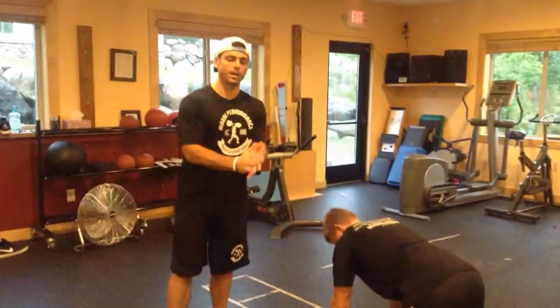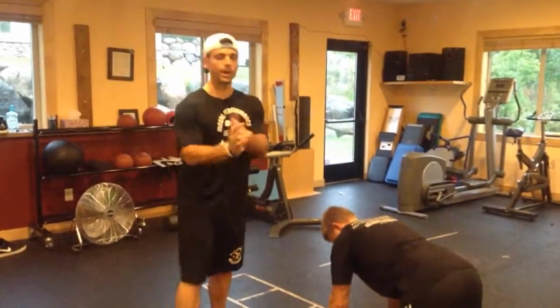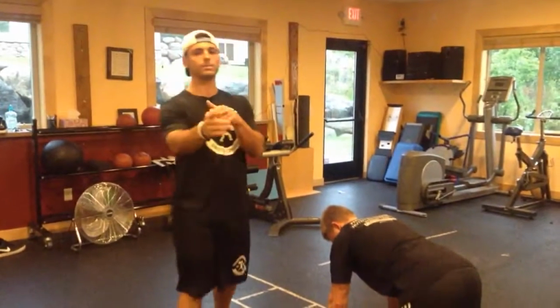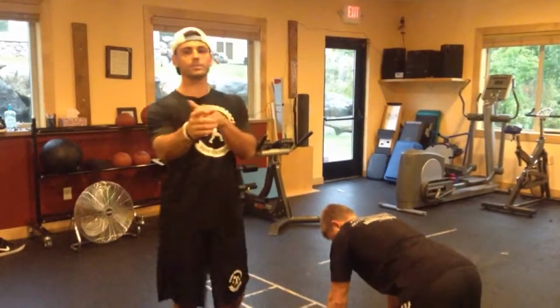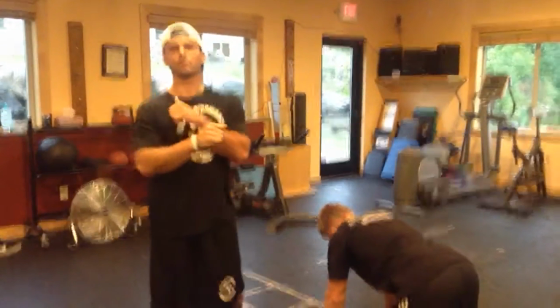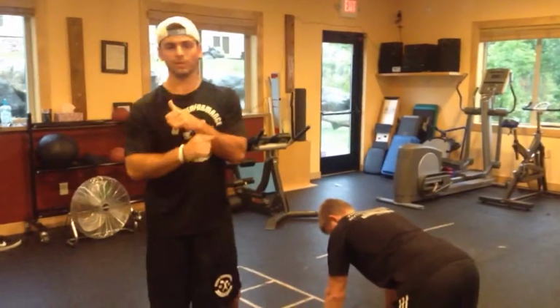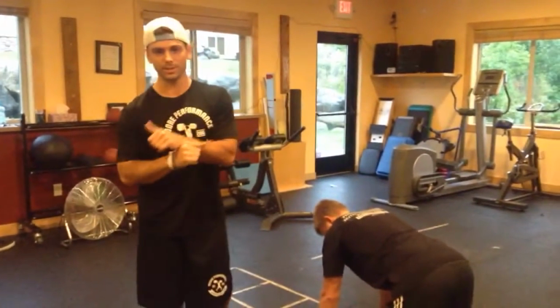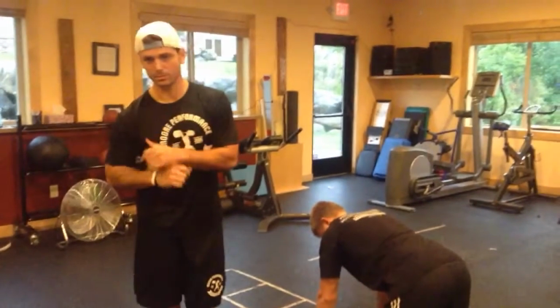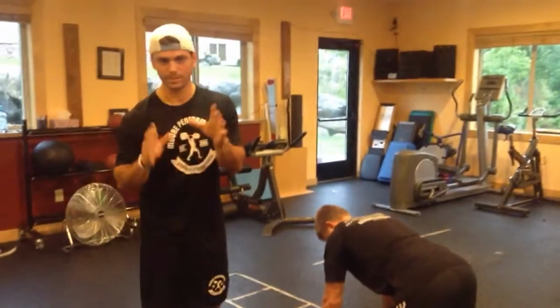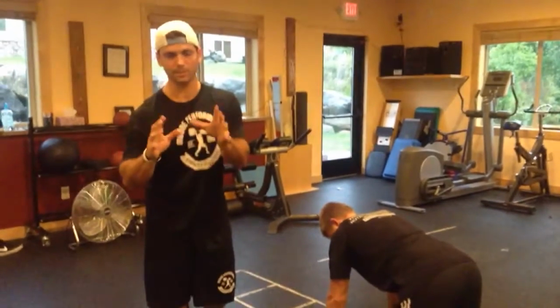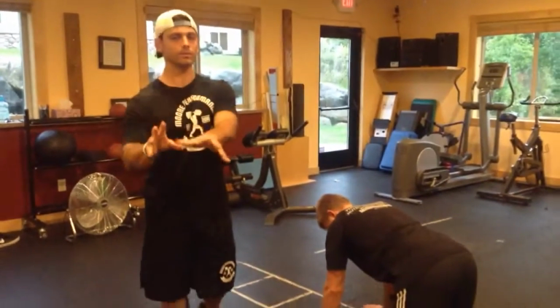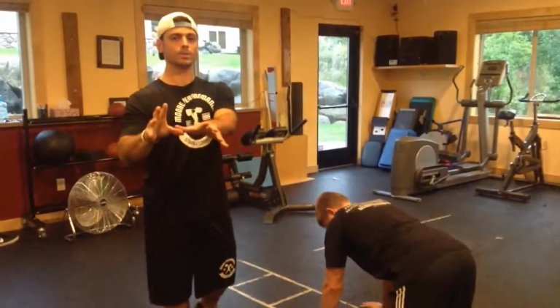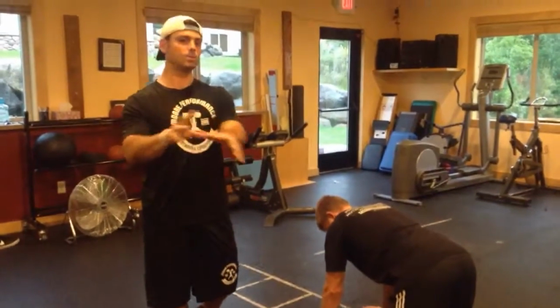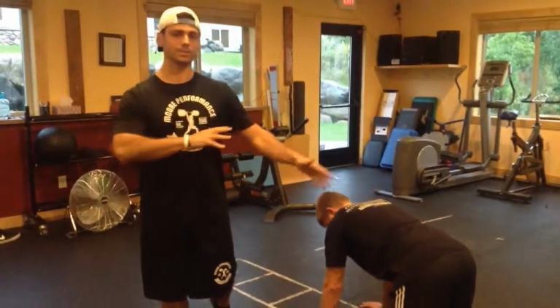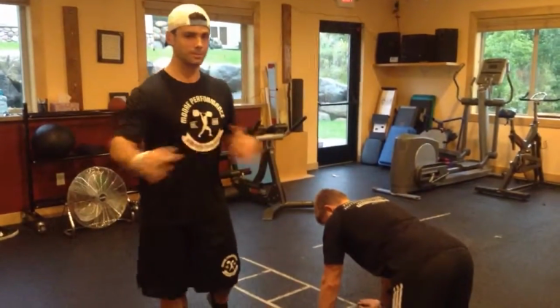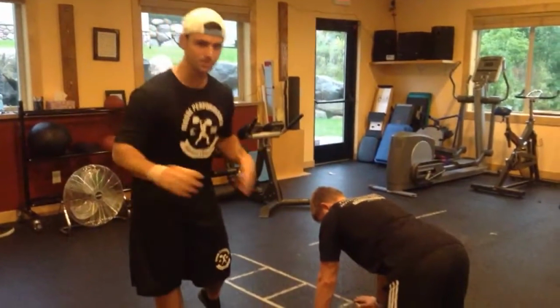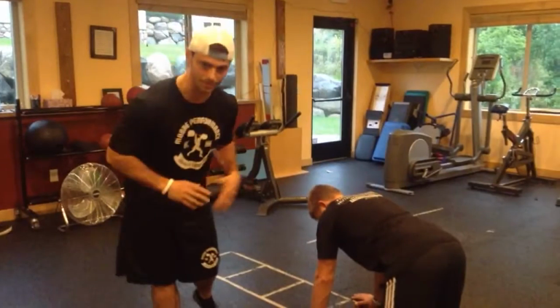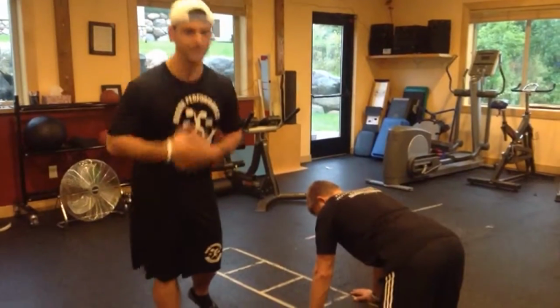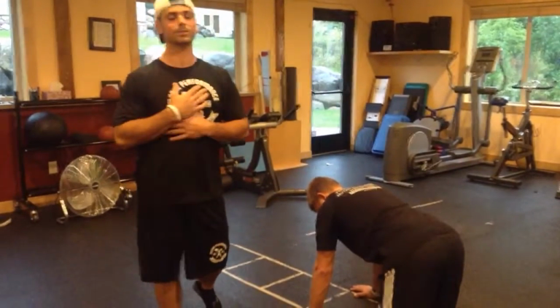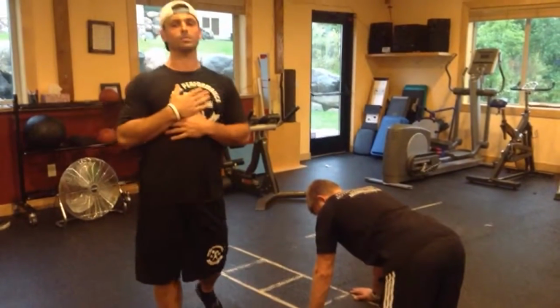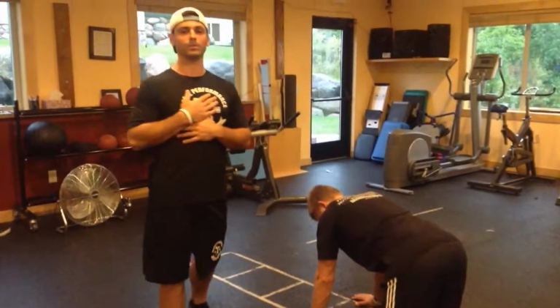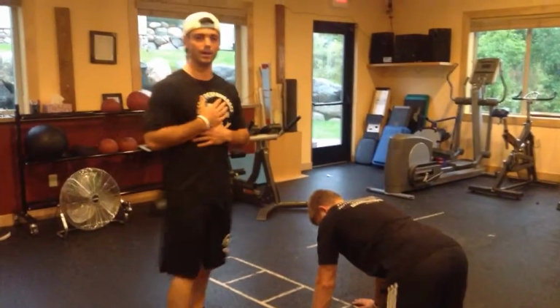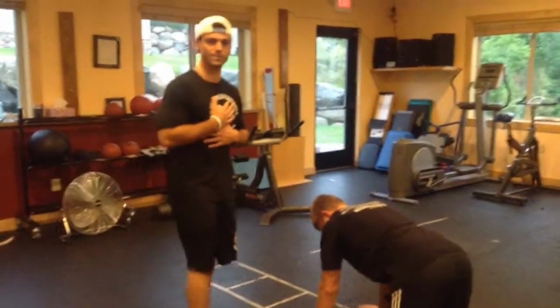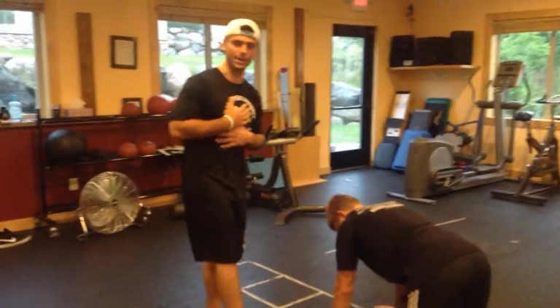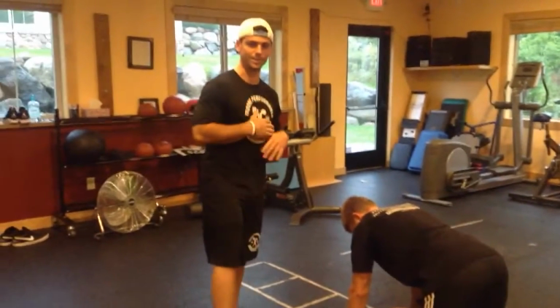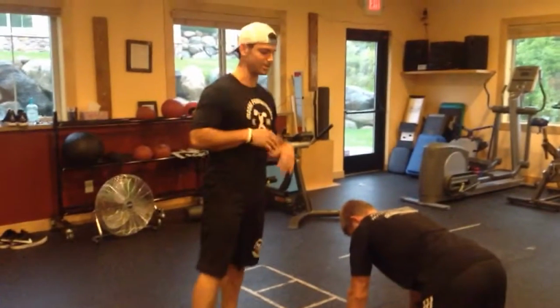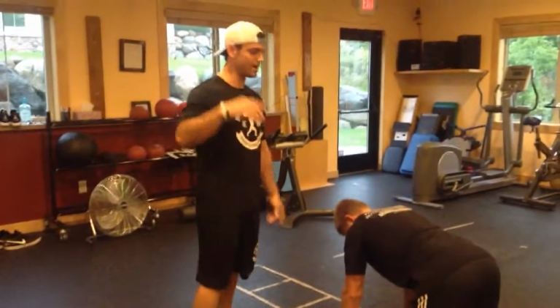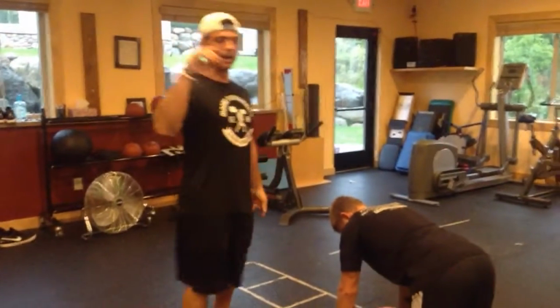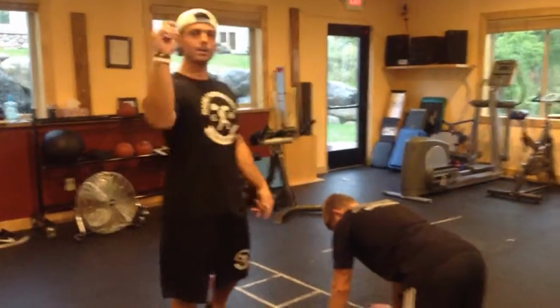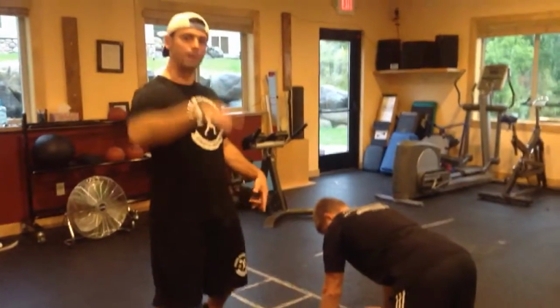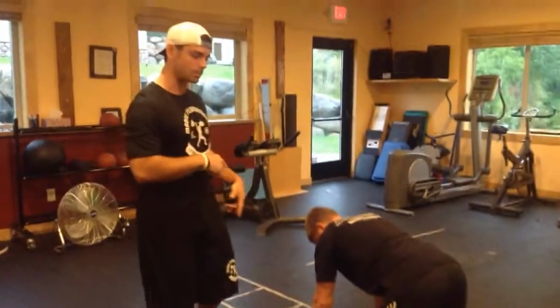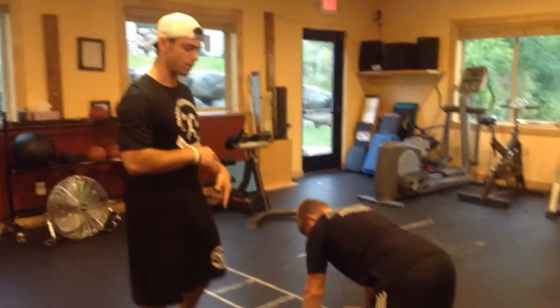All right, coming back to you from Pure Vita Fitness. We had a technical difficulty, which is why this is split up into two parts. I'll take the total blame for that — terrible technology. All right, so back to where we were.